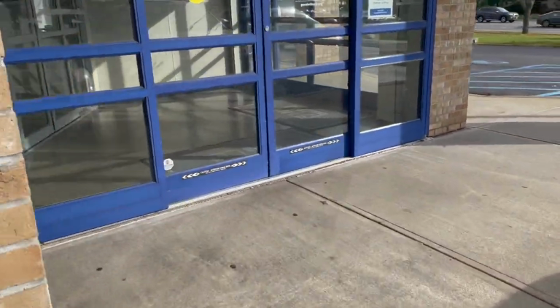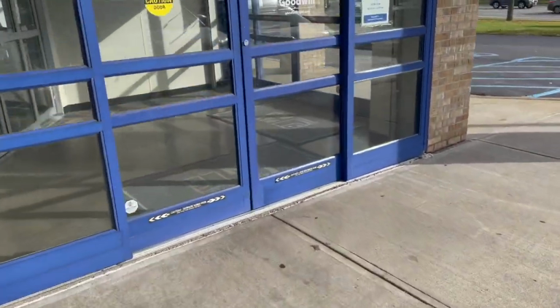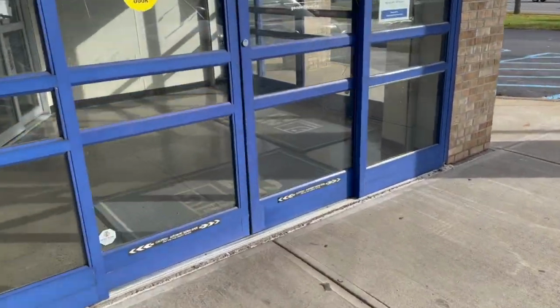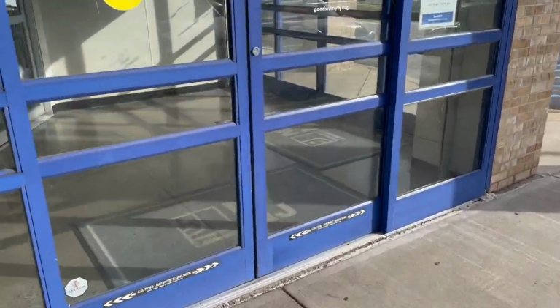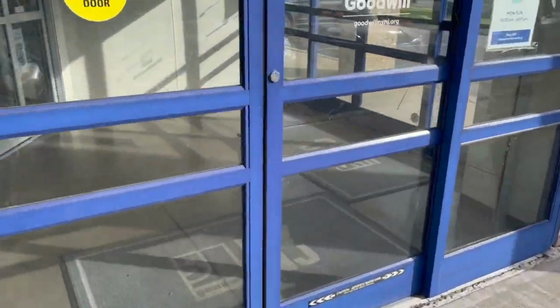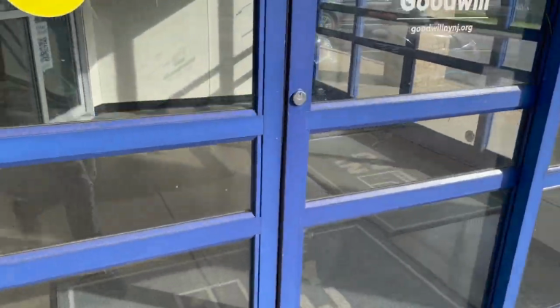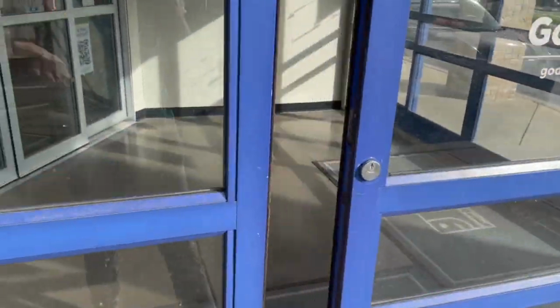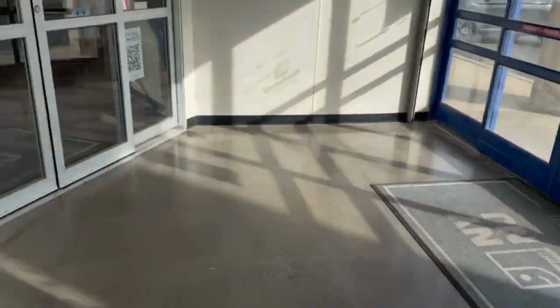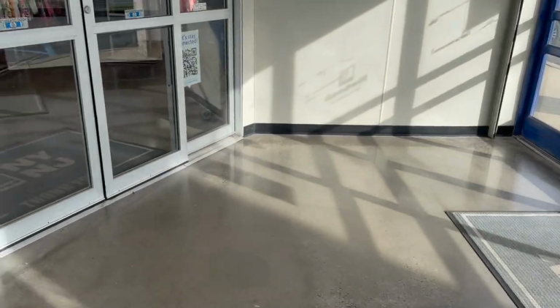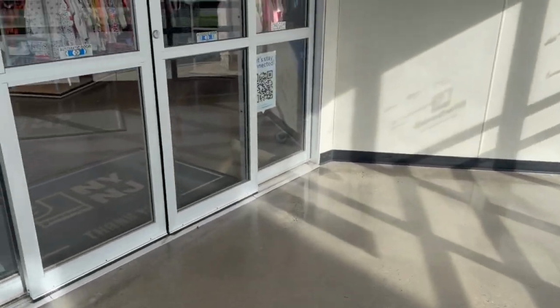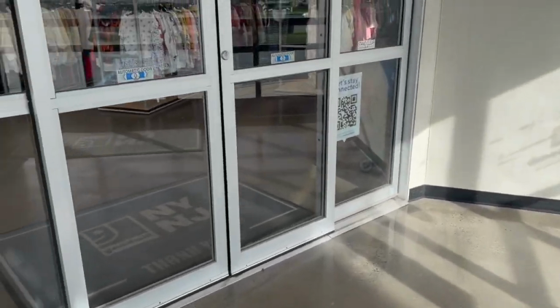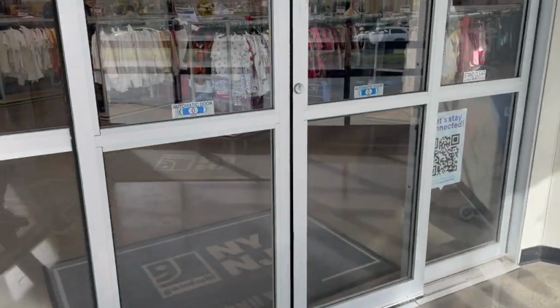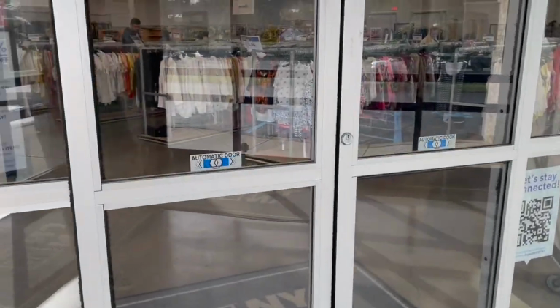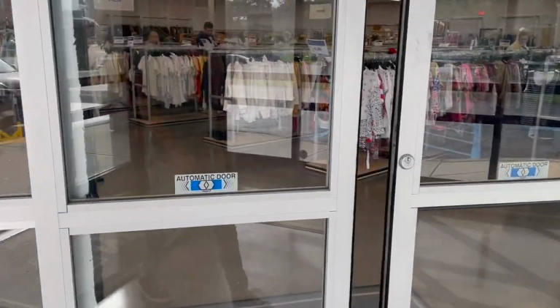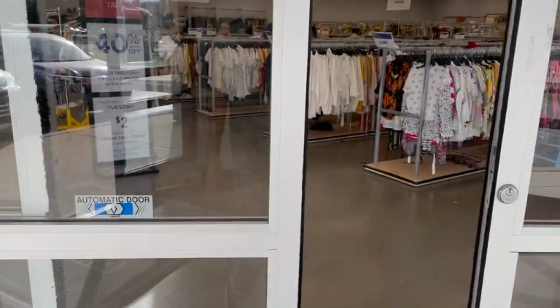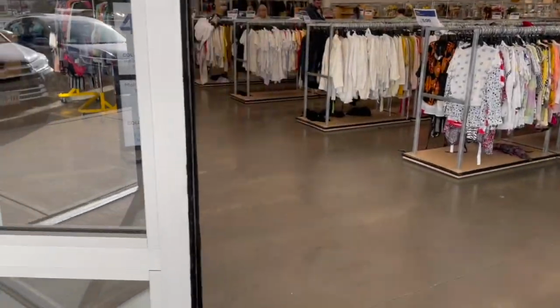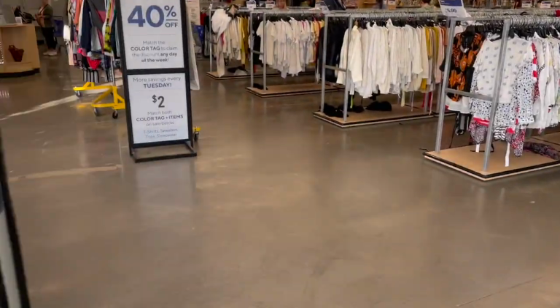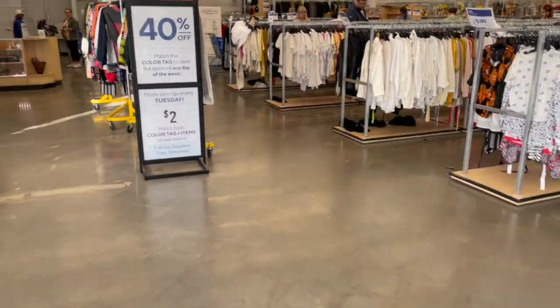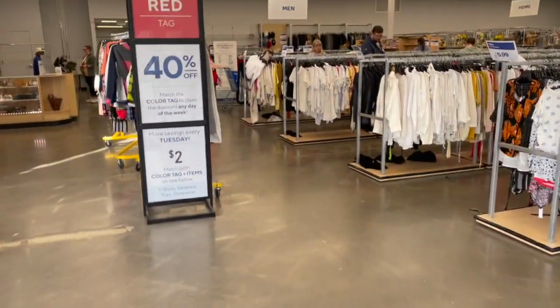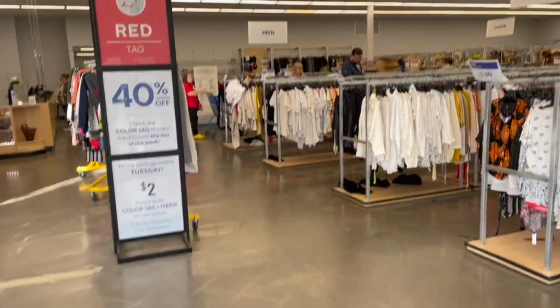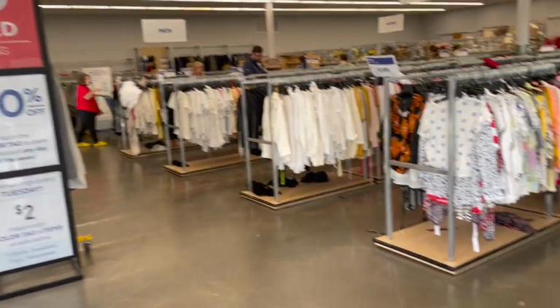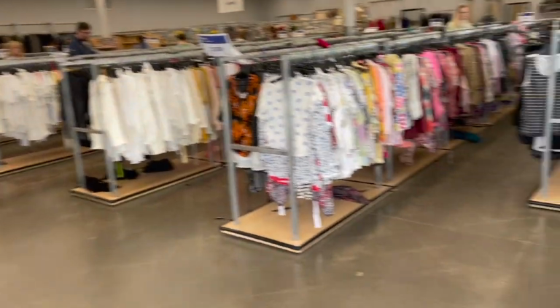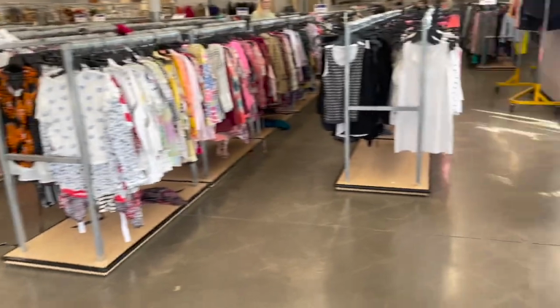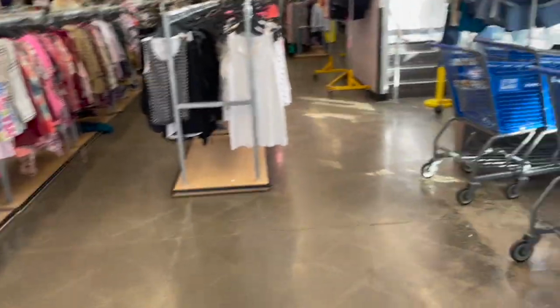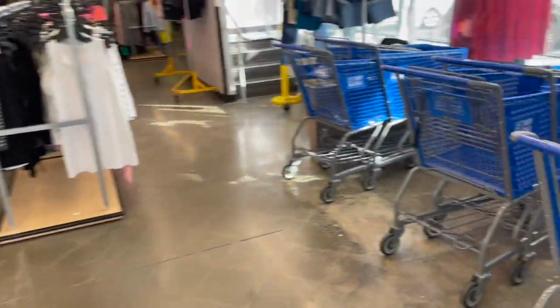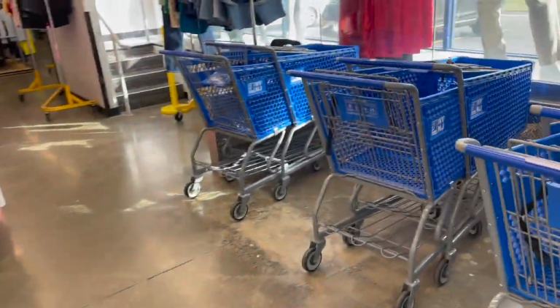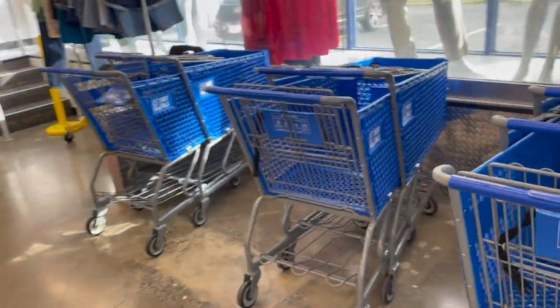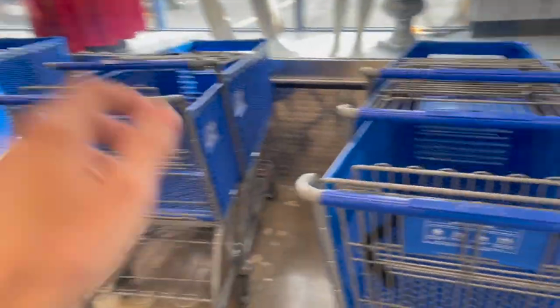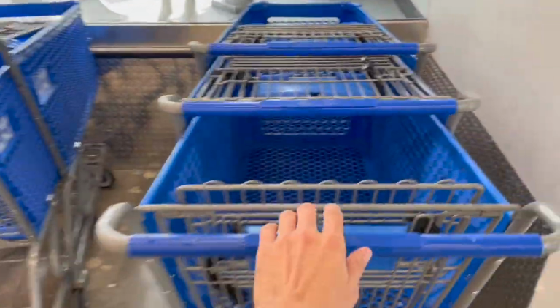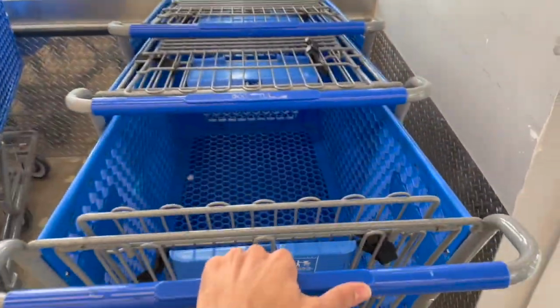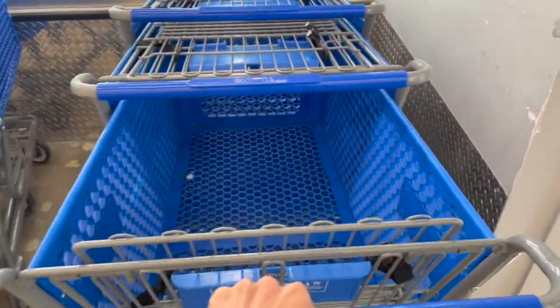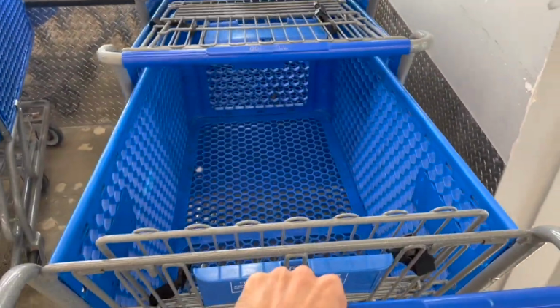There's not too many people here, so there should be carts available, and the color is red. Let me get my cart. This one looks lucky.